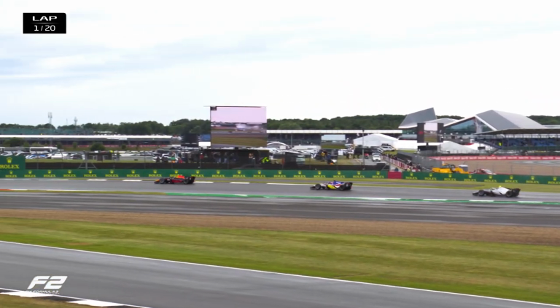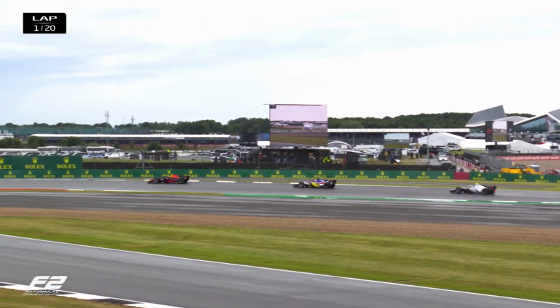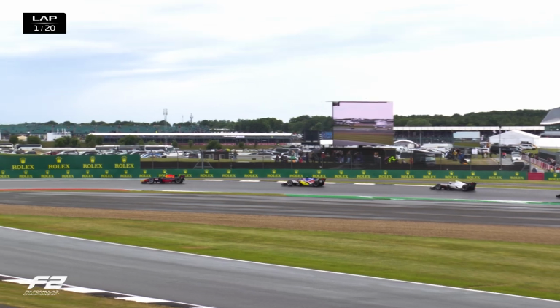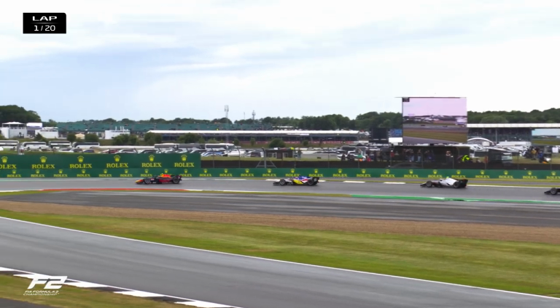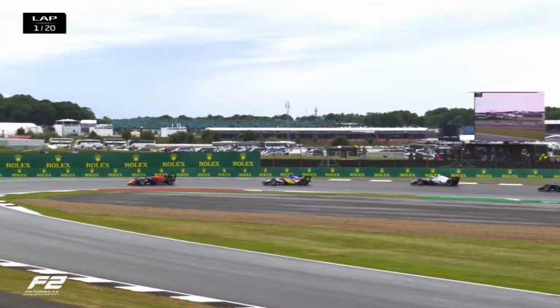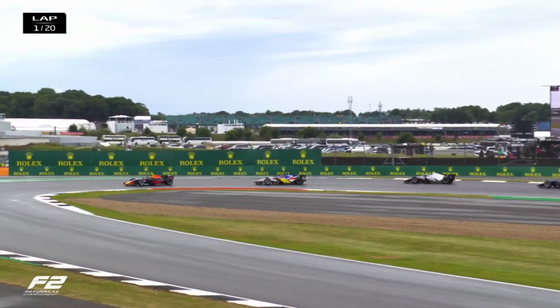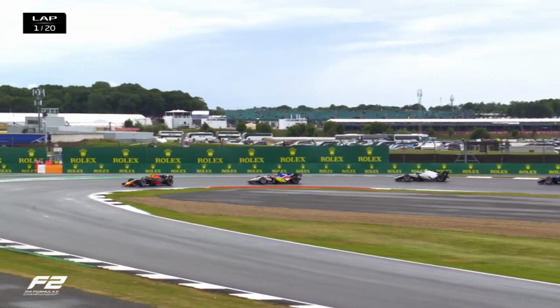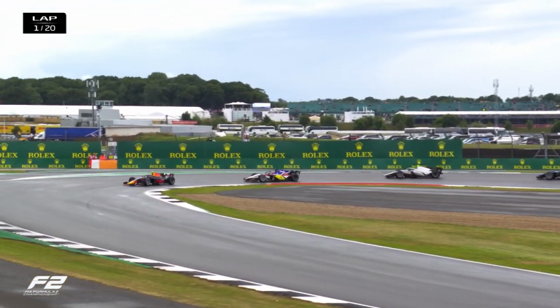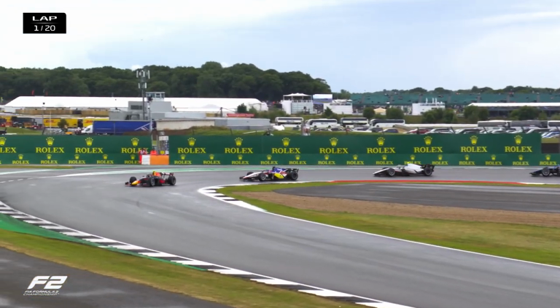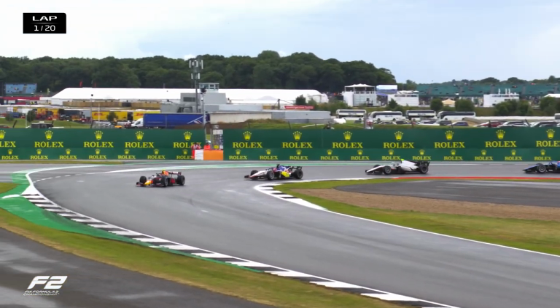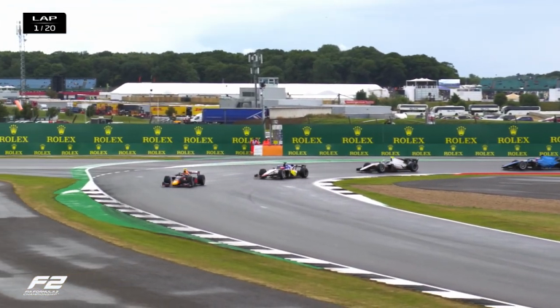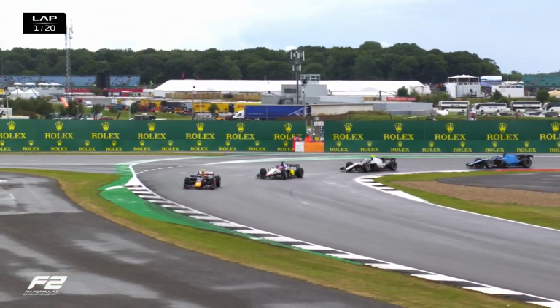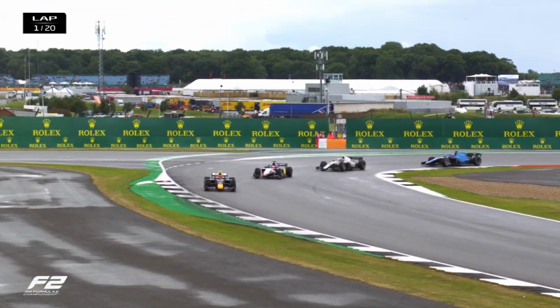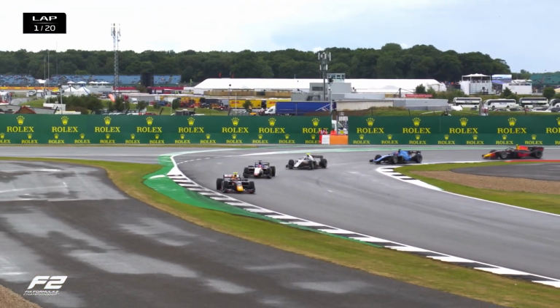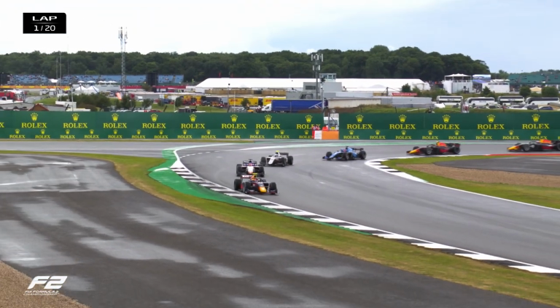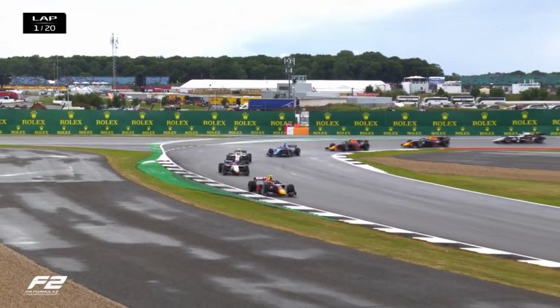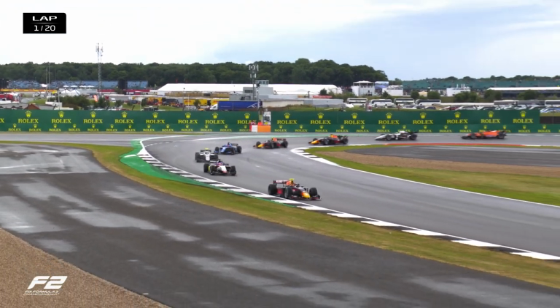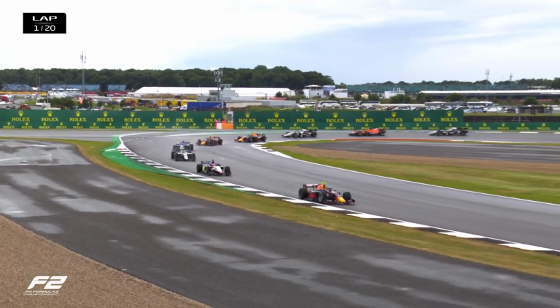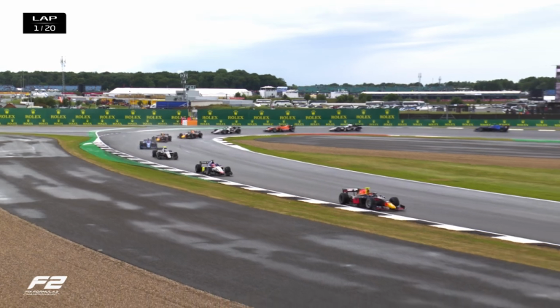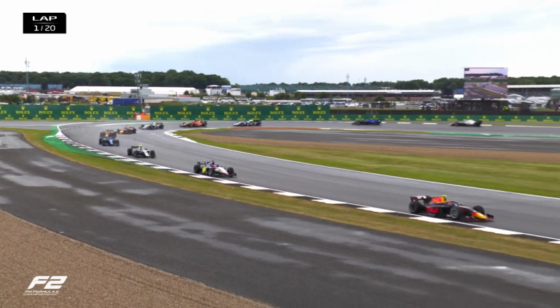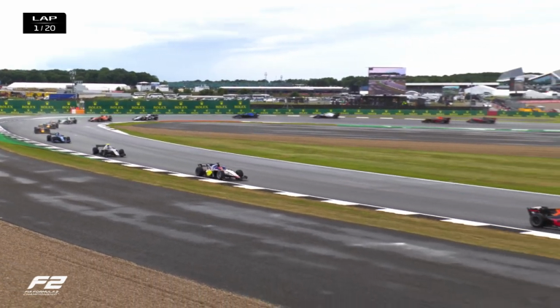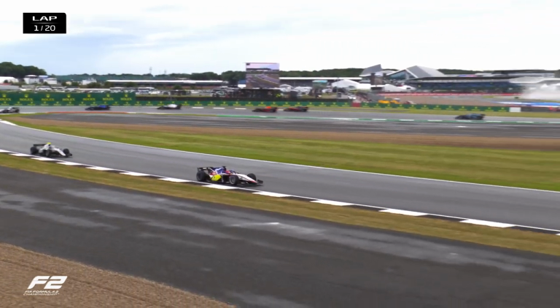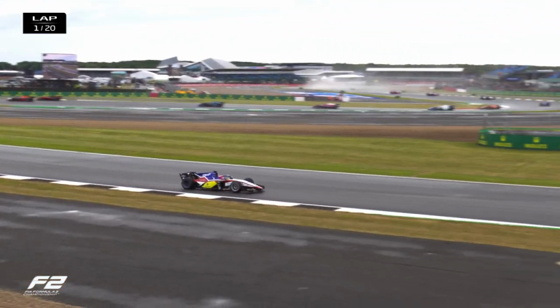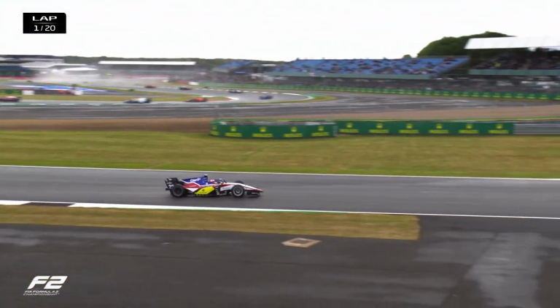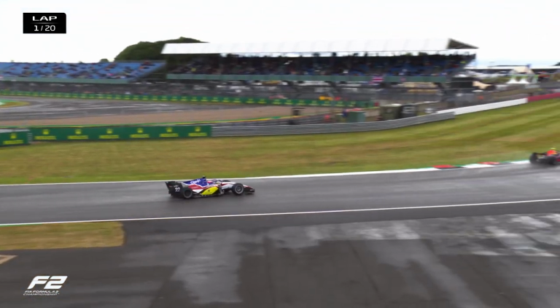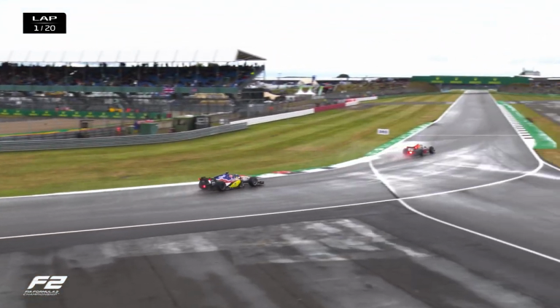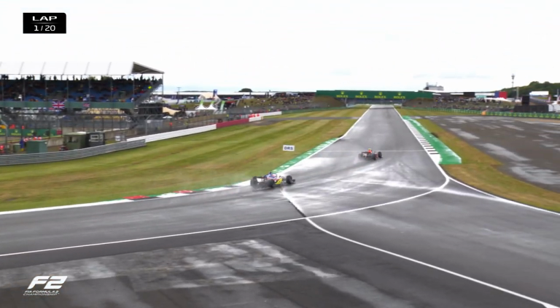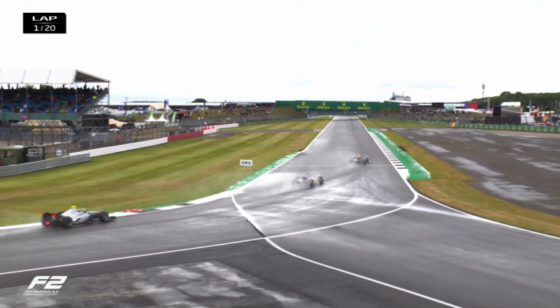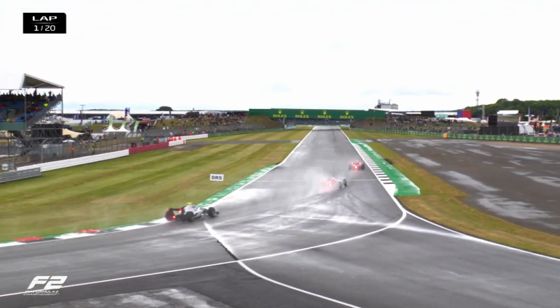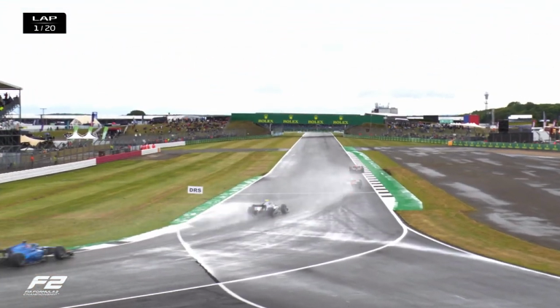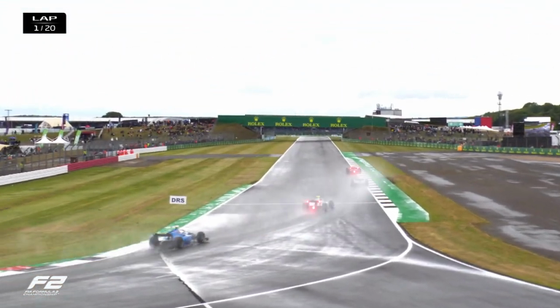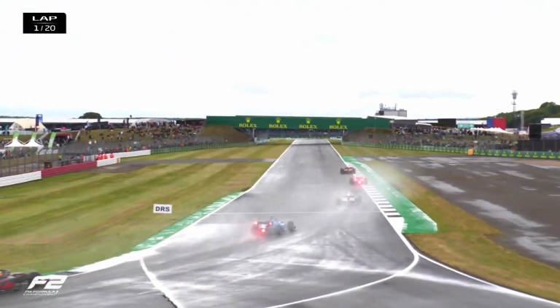We can see Jack Doohan in fourth place, trying to close in on Yuri Vips in the Silver. But that was a very controlled start there from Jehan Derubla, and he's got a nice gap over Enzo Fittipaldi.